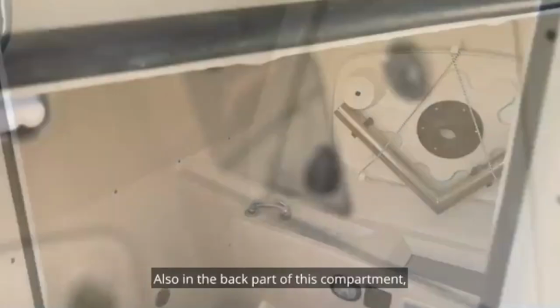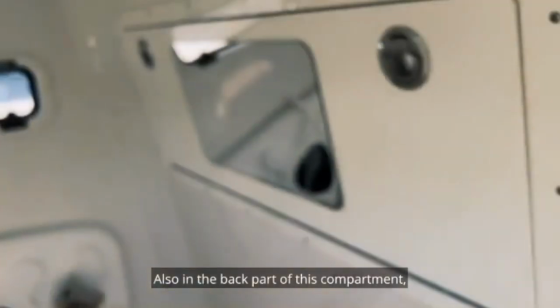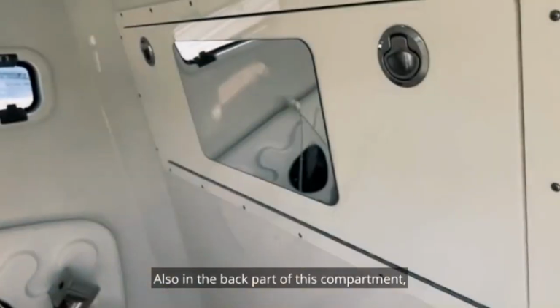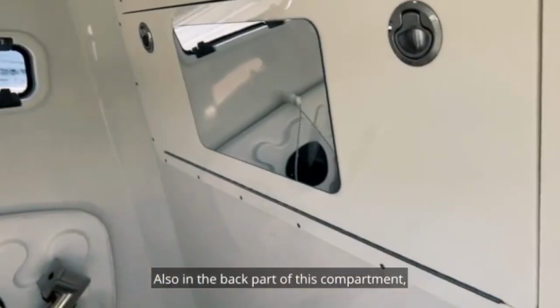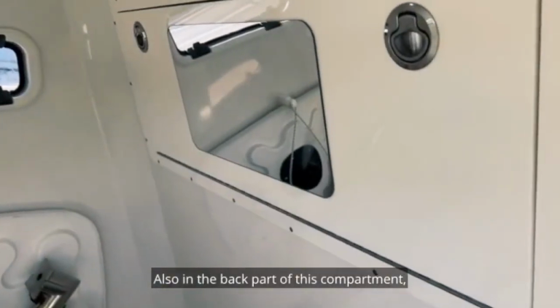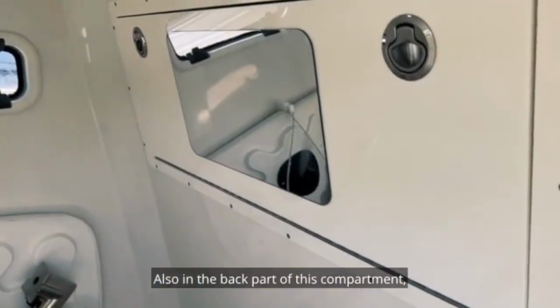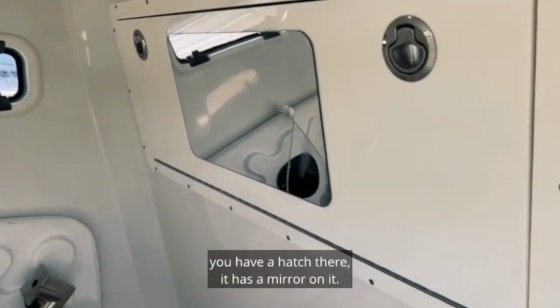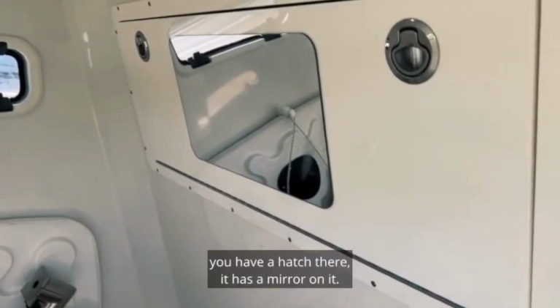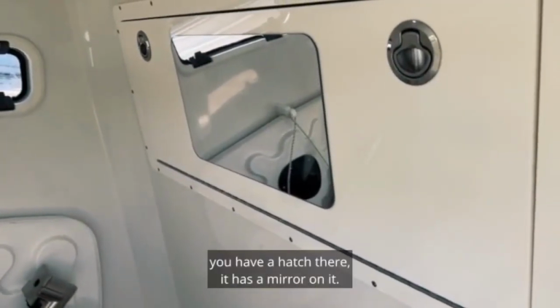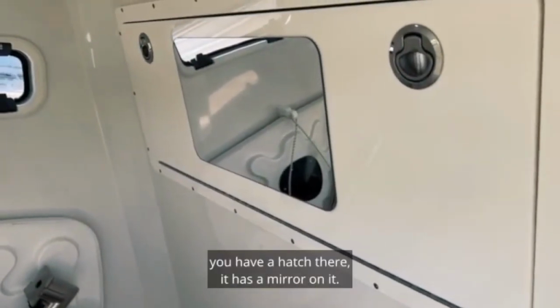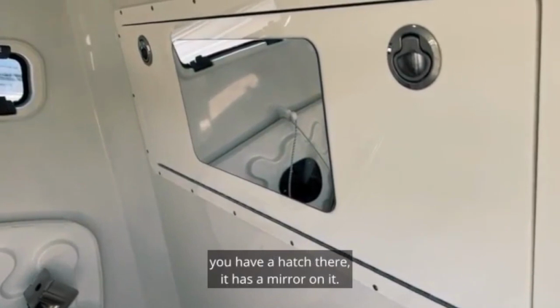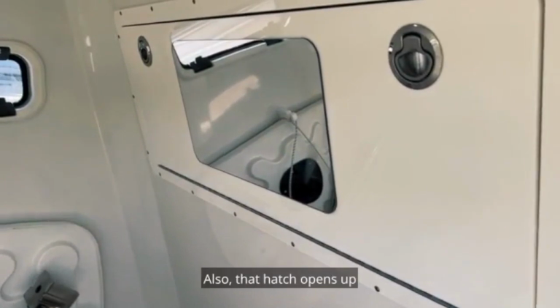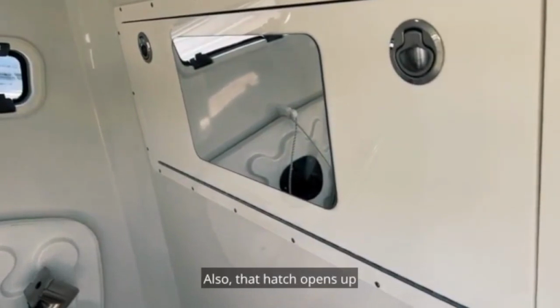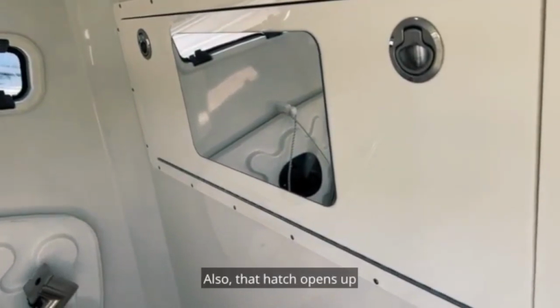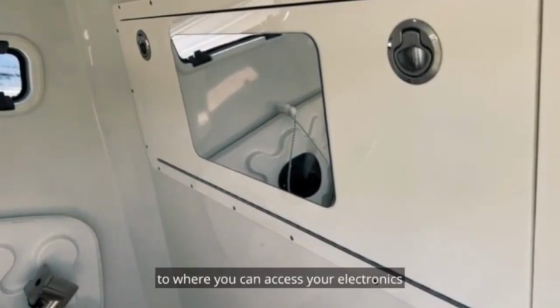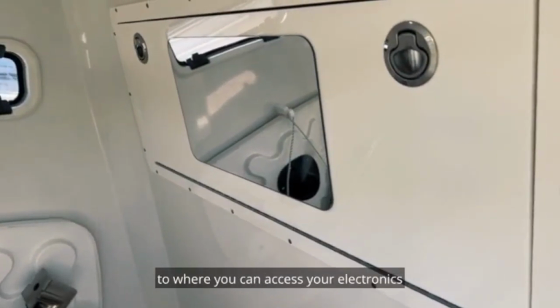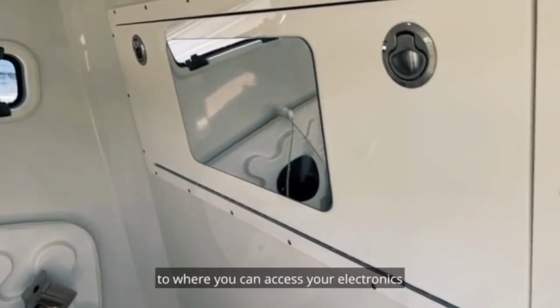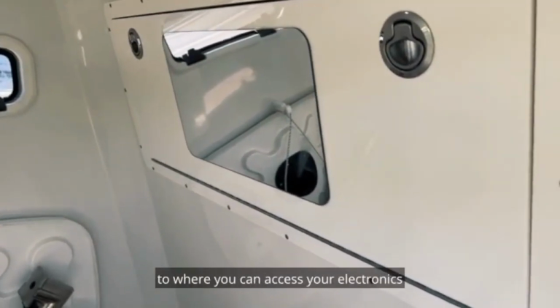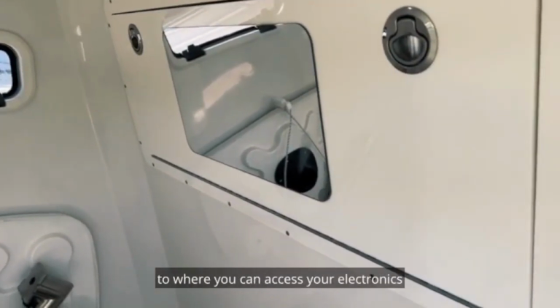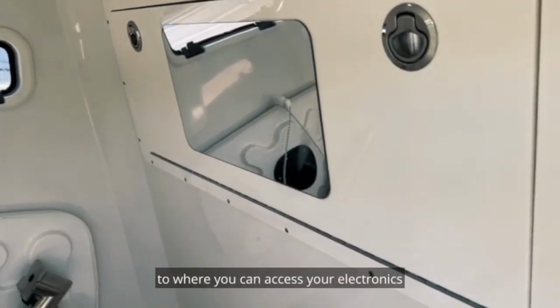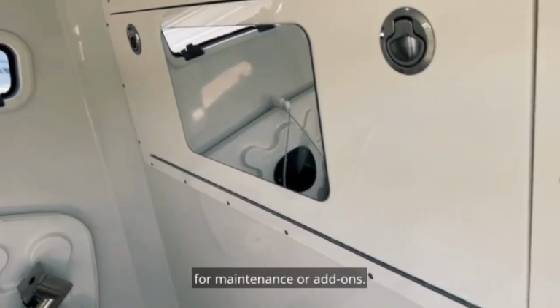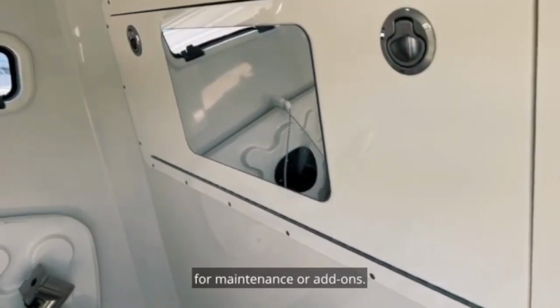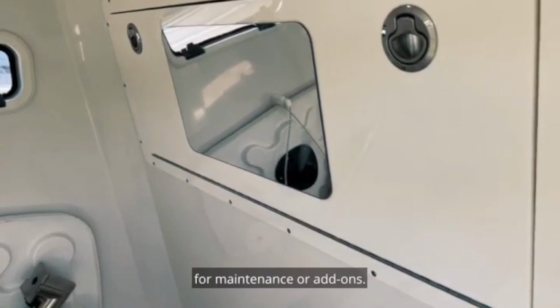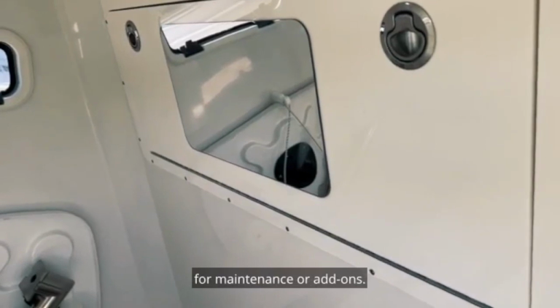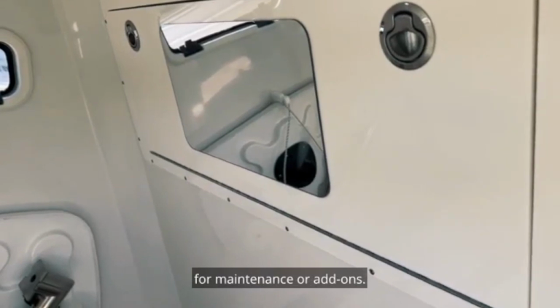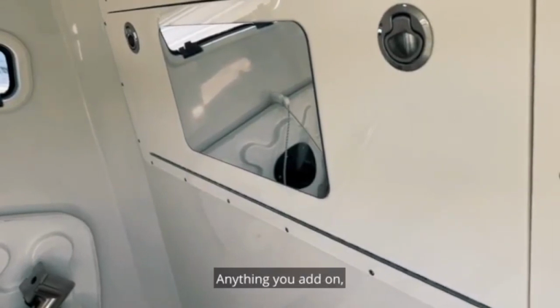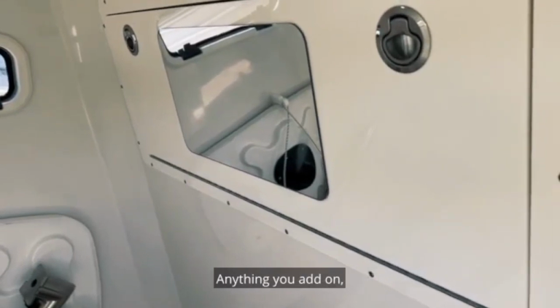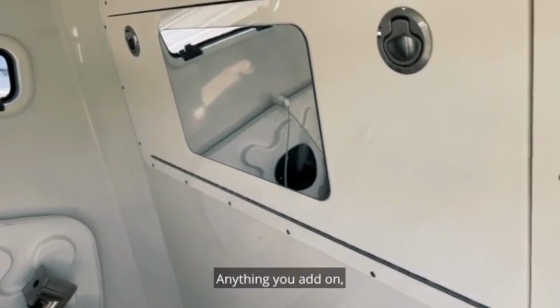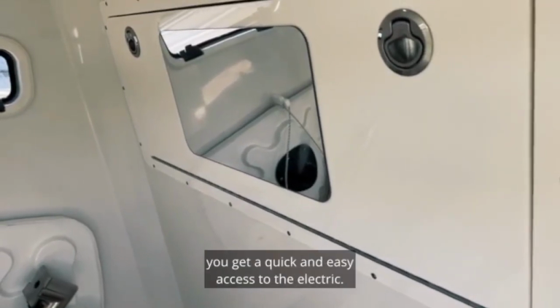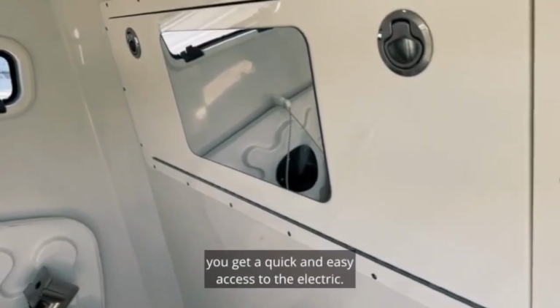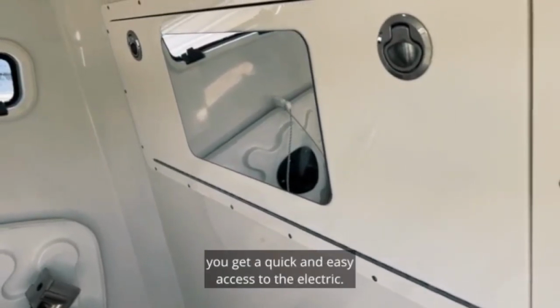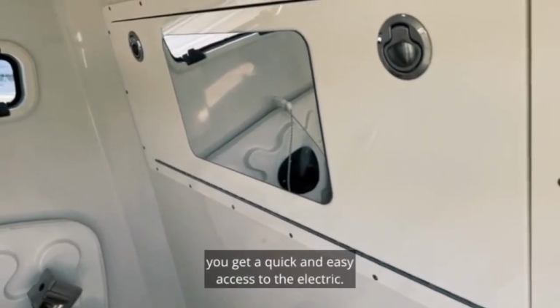Also in the back part of this compartment you have a hatch that has a mirror on it. That hatch opens up to where you can access your electronics for maintenance or add-ons — anything you add on, you get quick and easy access to the electrics.